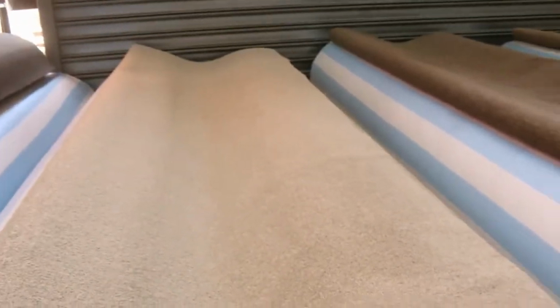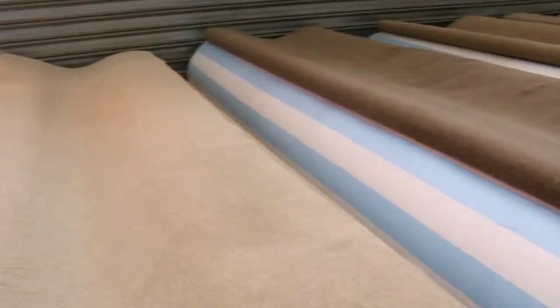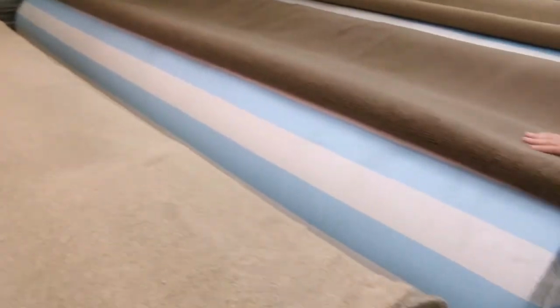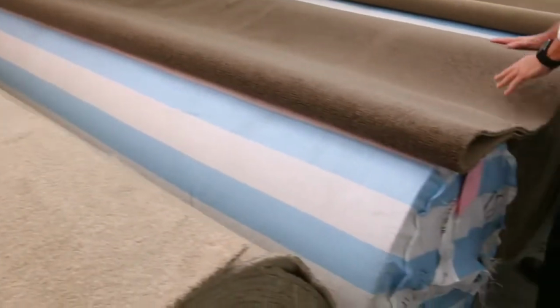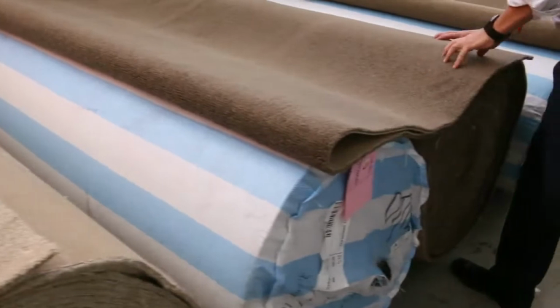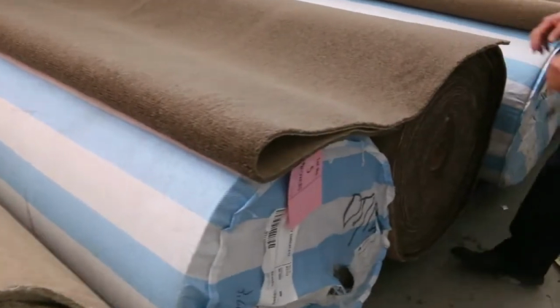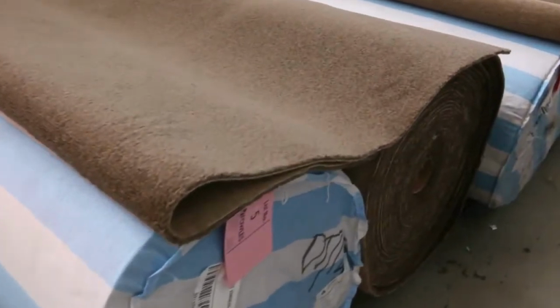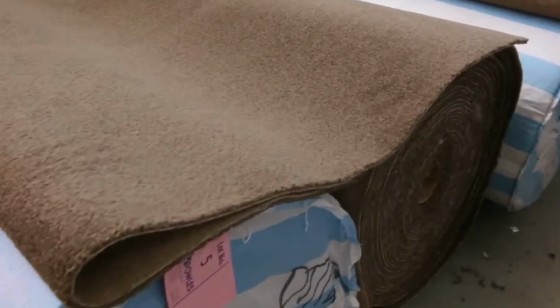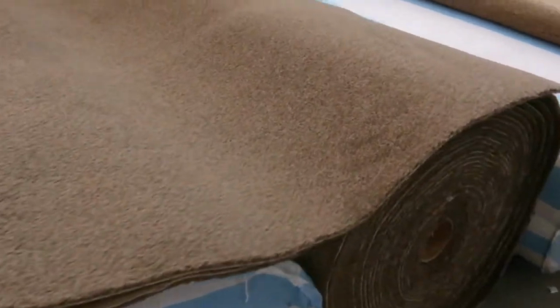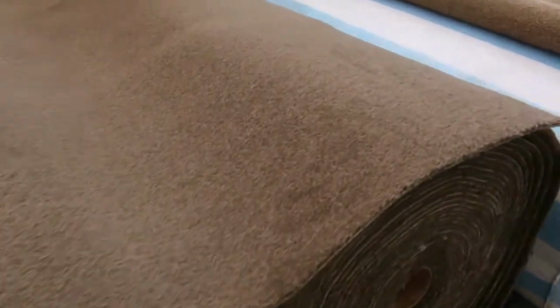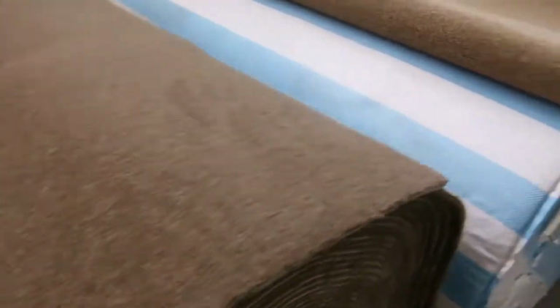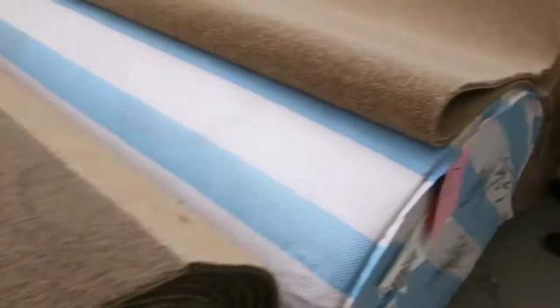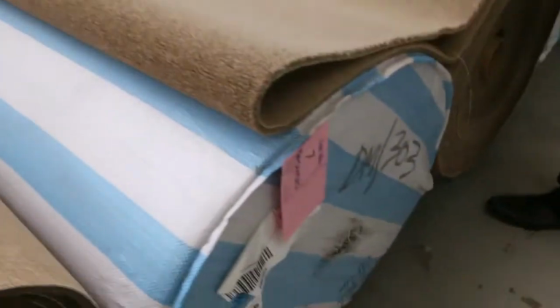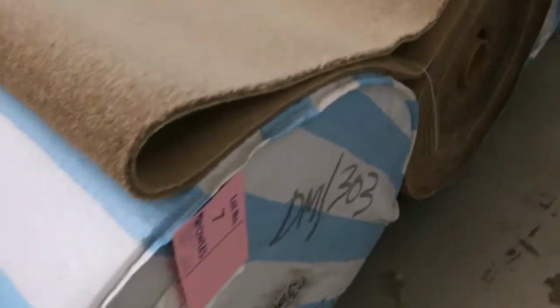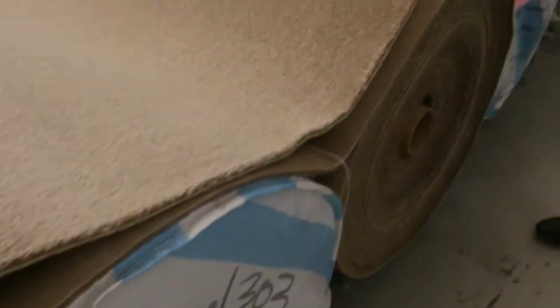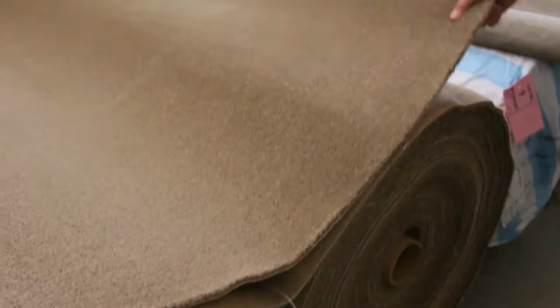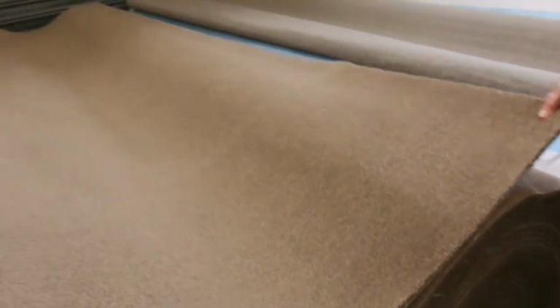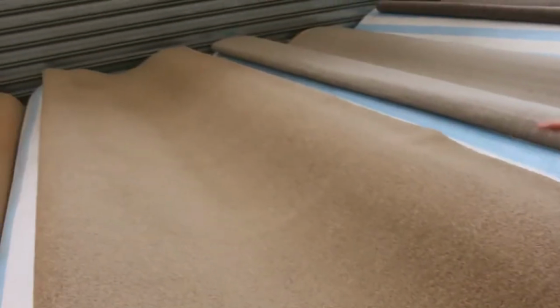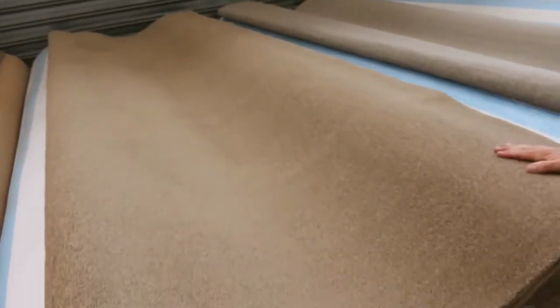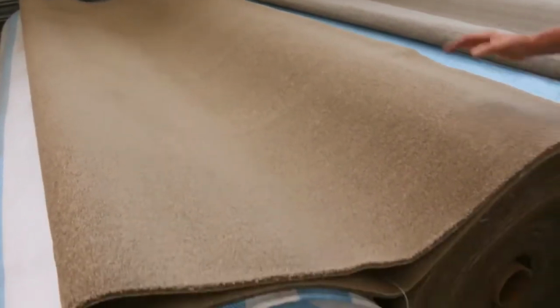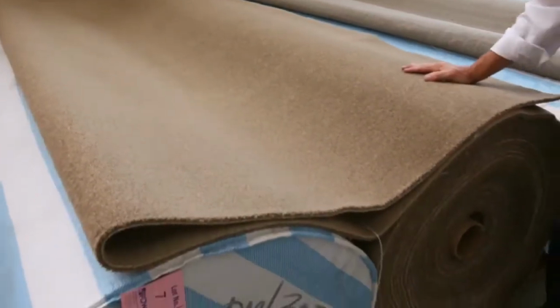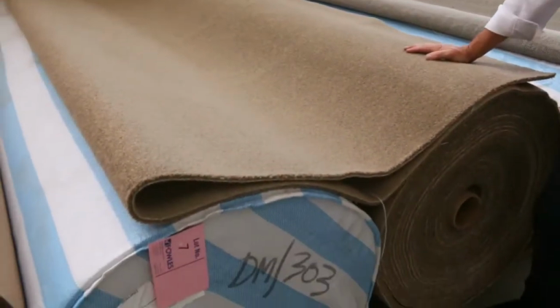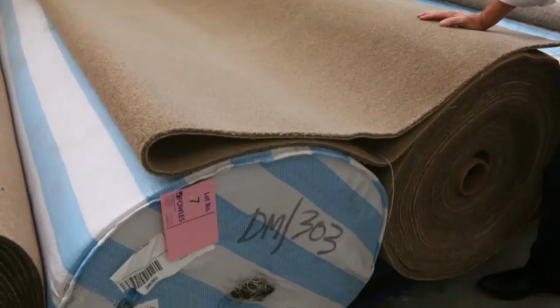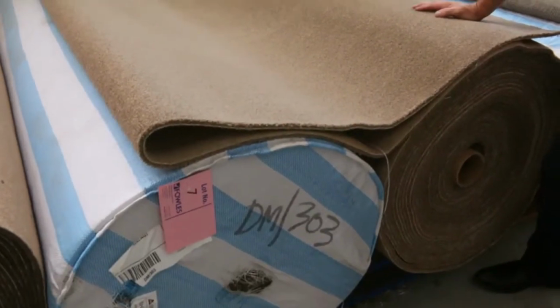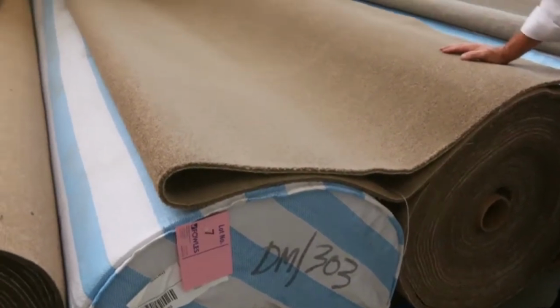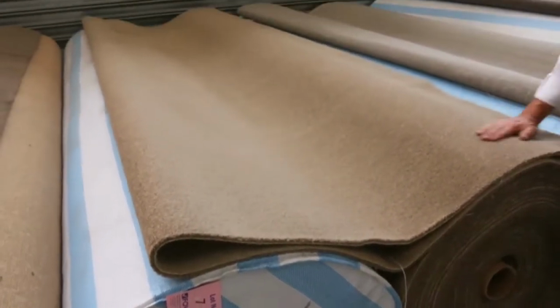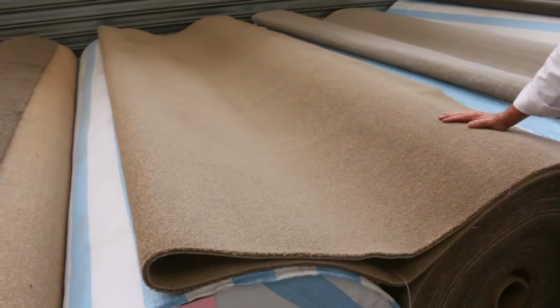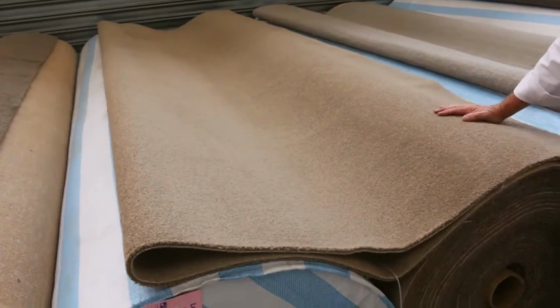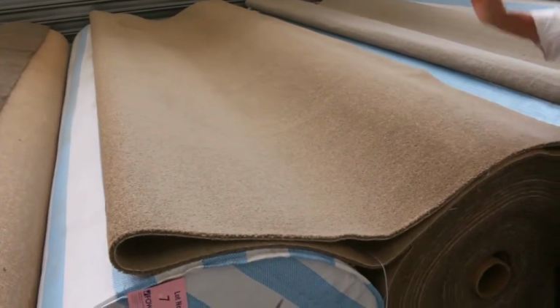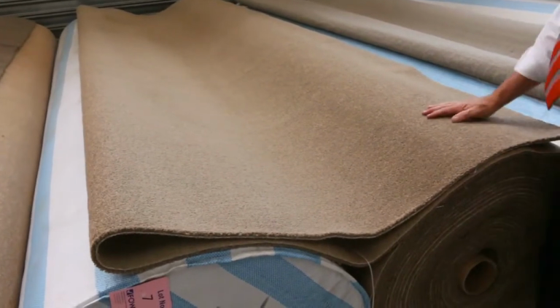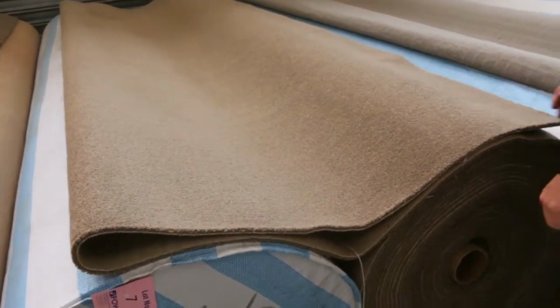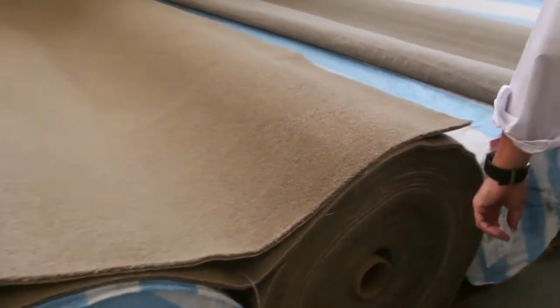We've got the light sort of tanny beige, a nice sort of taupey brown, and a sort of mid latte brown. All nice big rolls there around about 40 metres. Most of these will sell for between $30 and $40 a broadloom metre — so 3.66 metres wide starting from around $30 a metre.